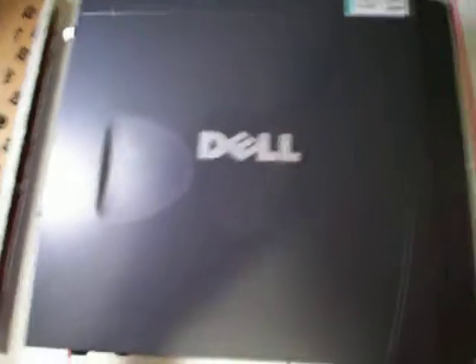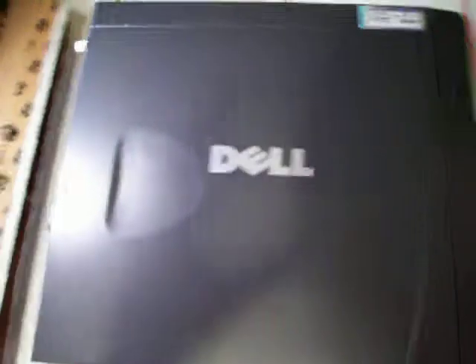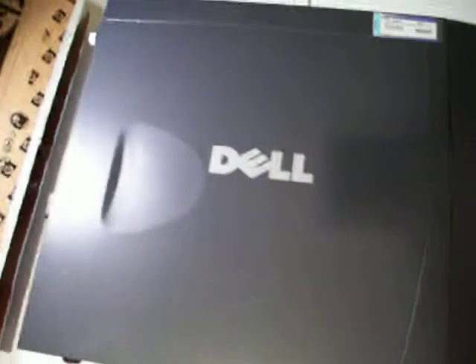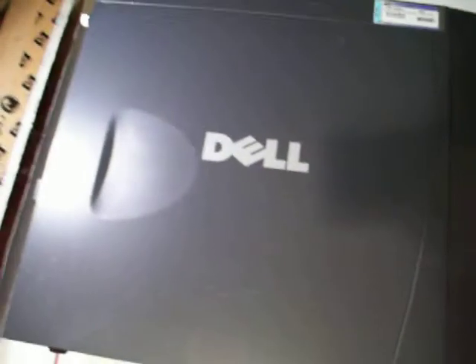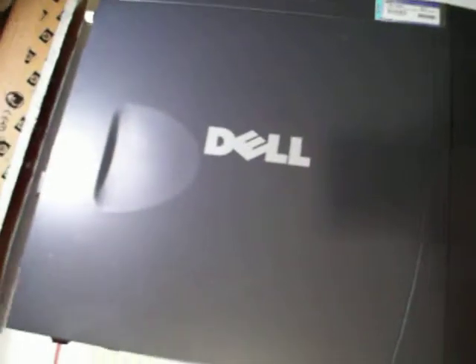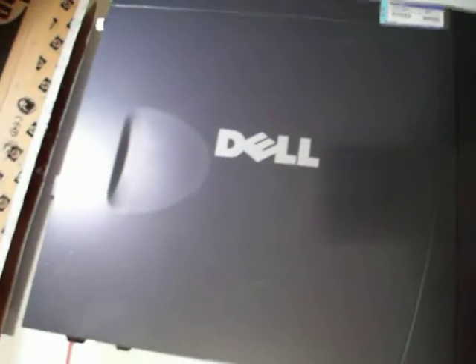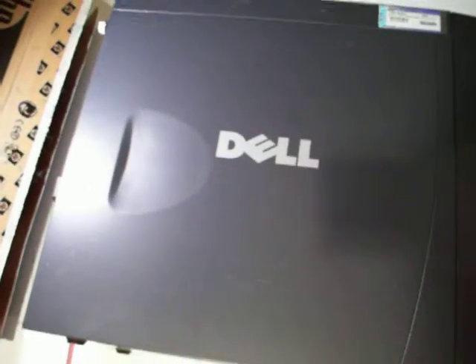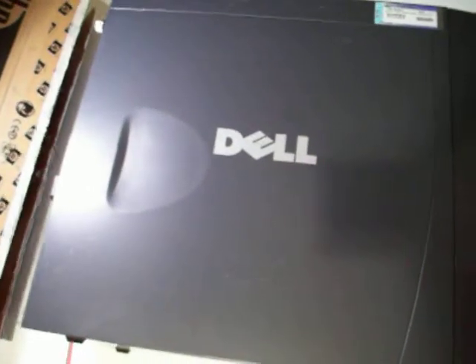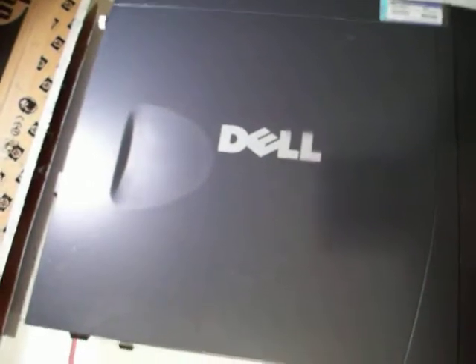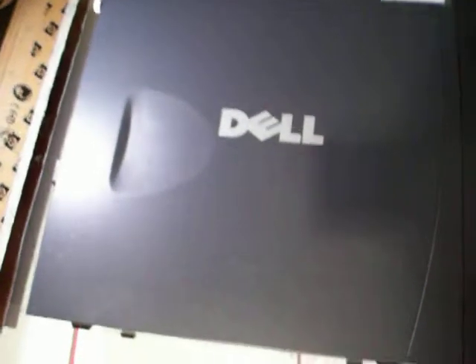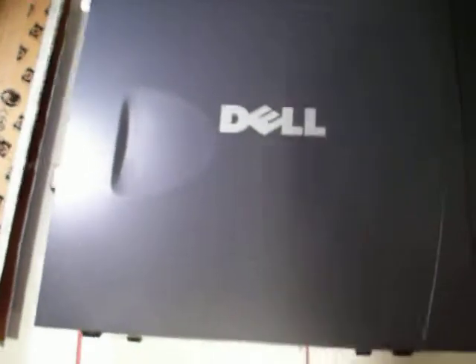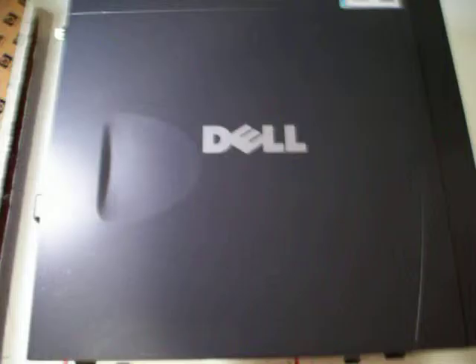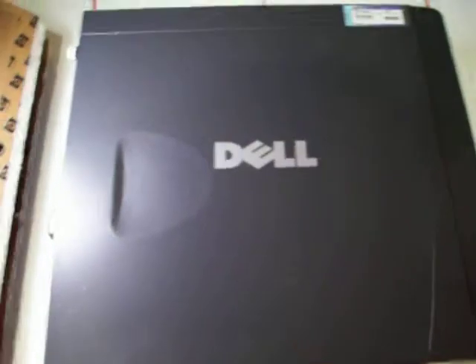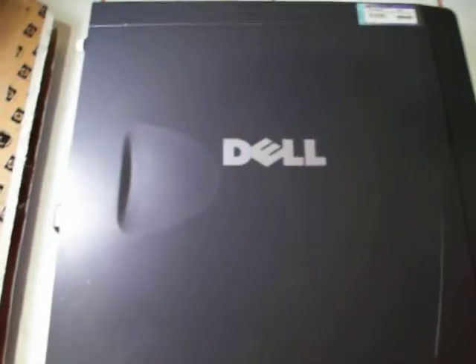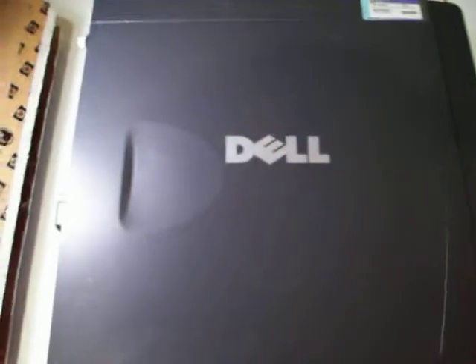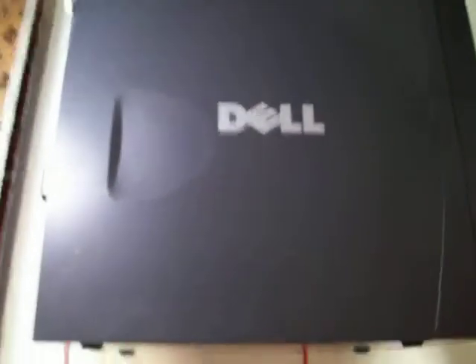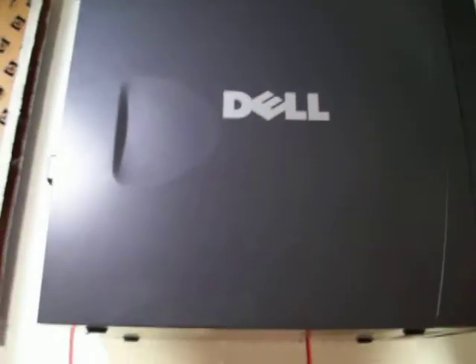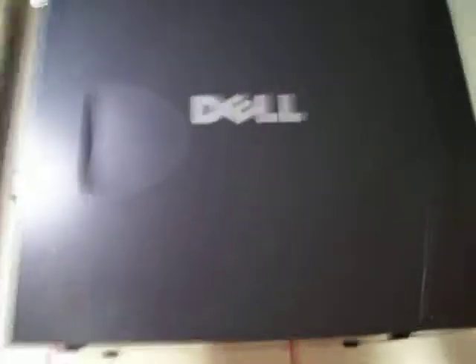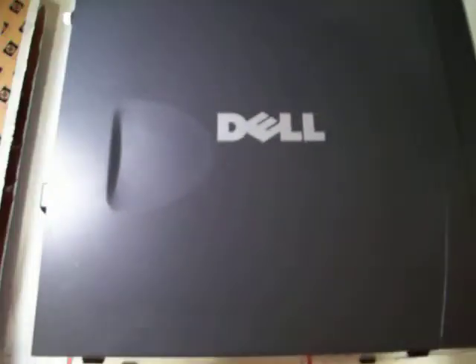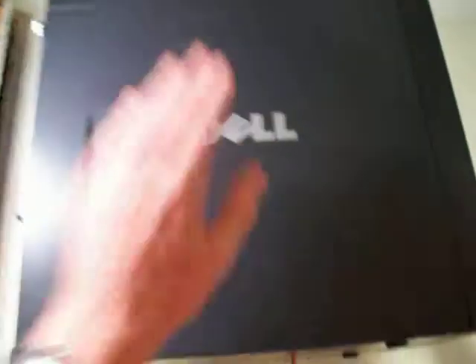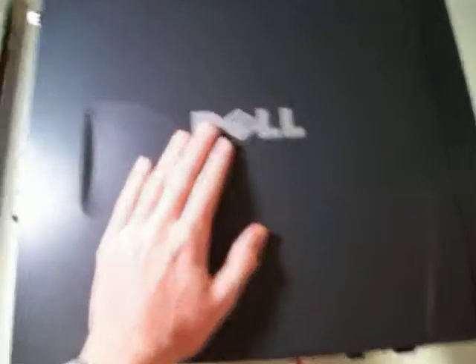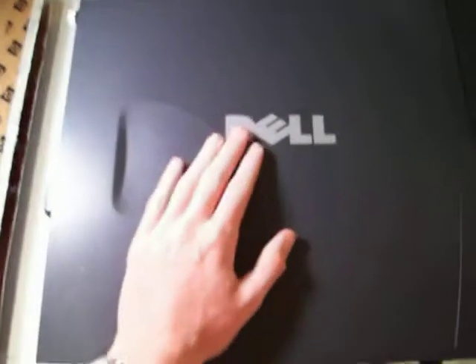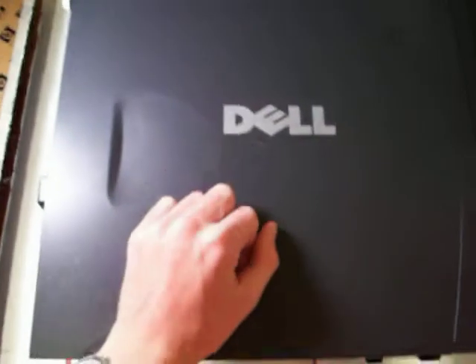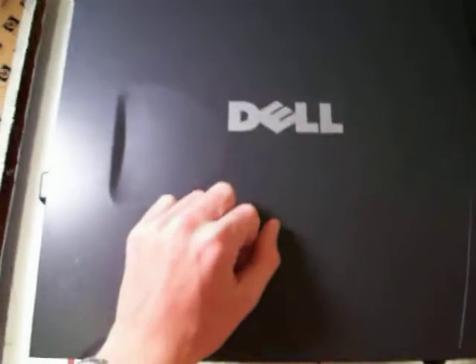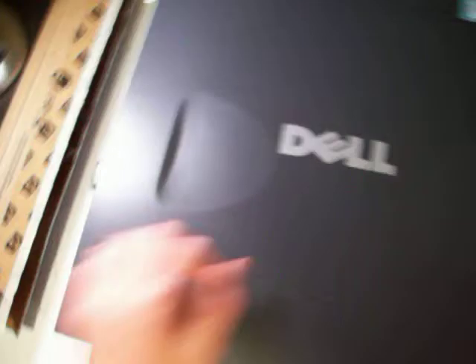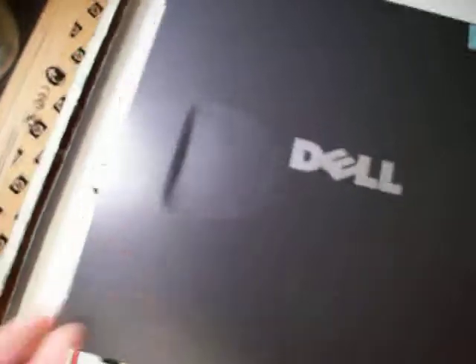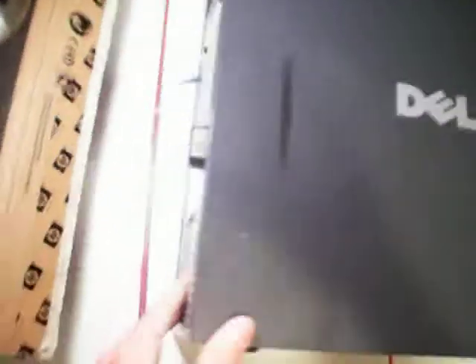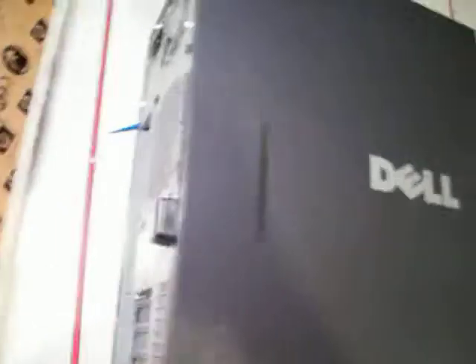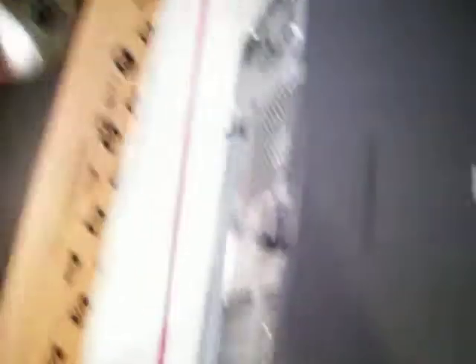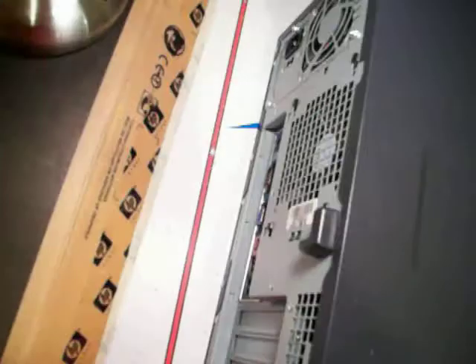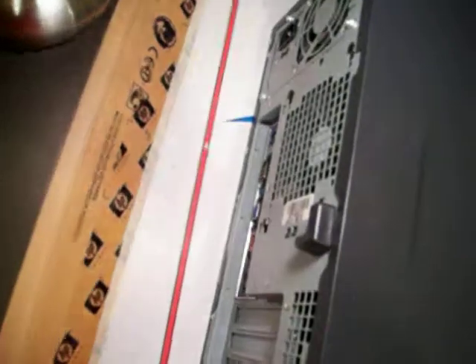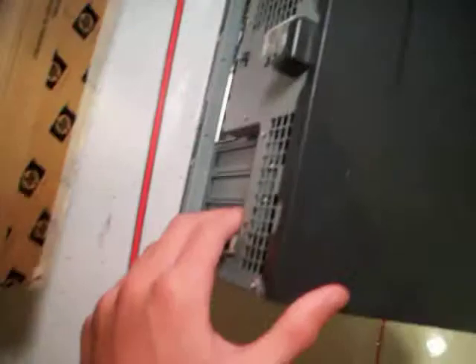Alright, so today I'm going to show you guys how to install RAM, or memory, in a desktop computer. First thing we want to do is turn it off and unplug everything from the back.